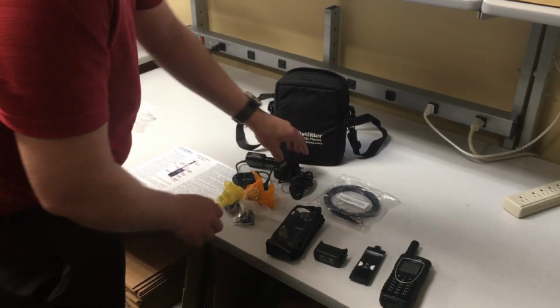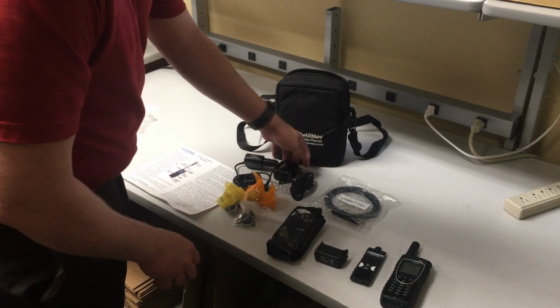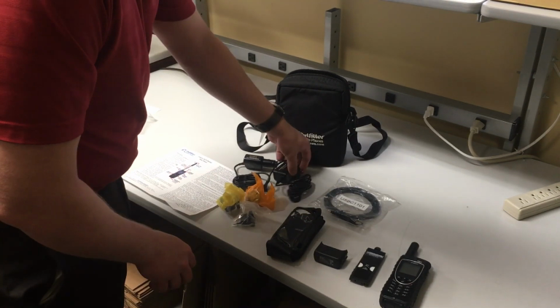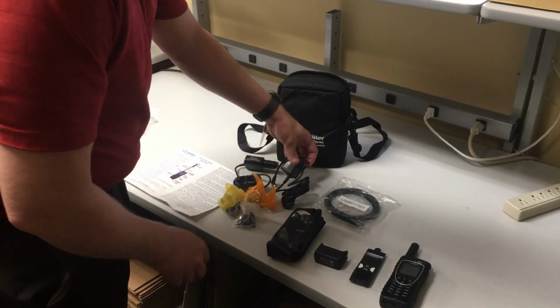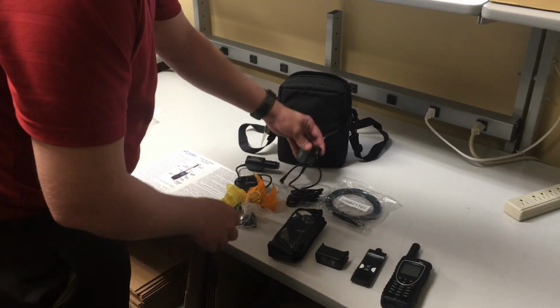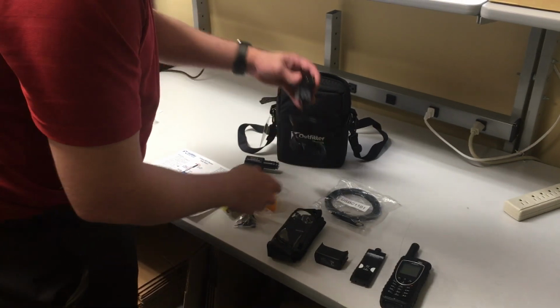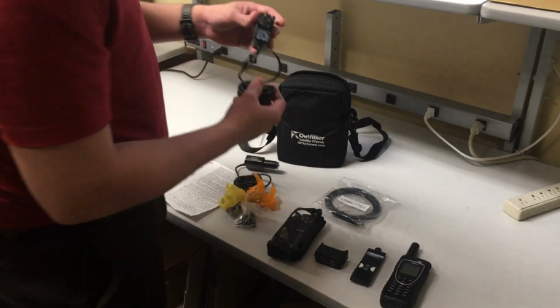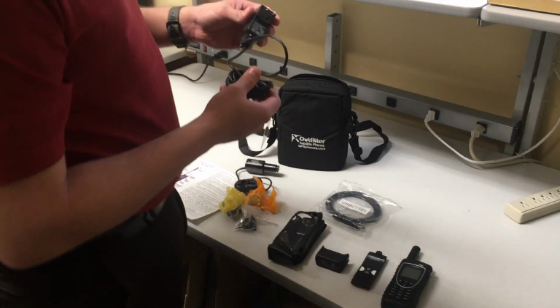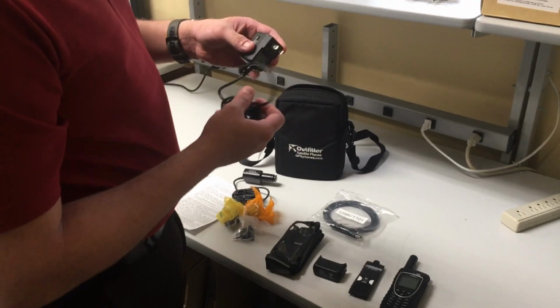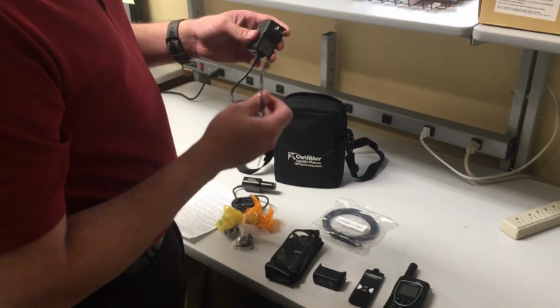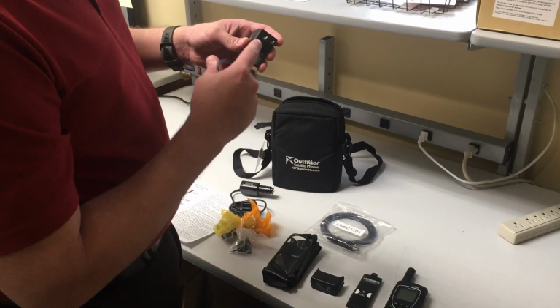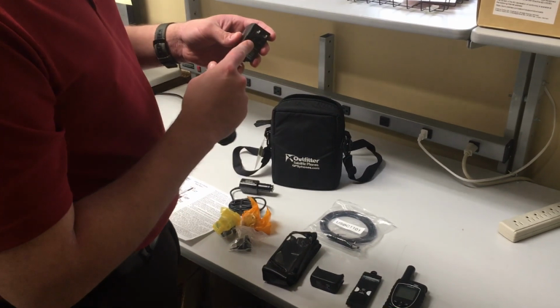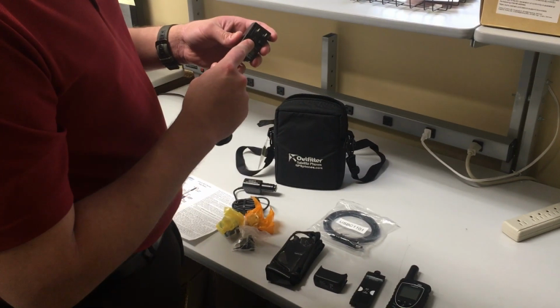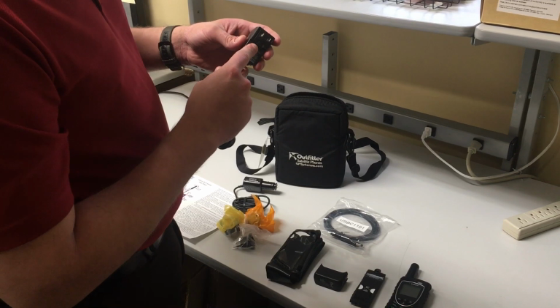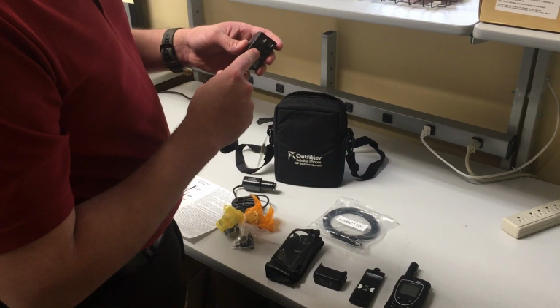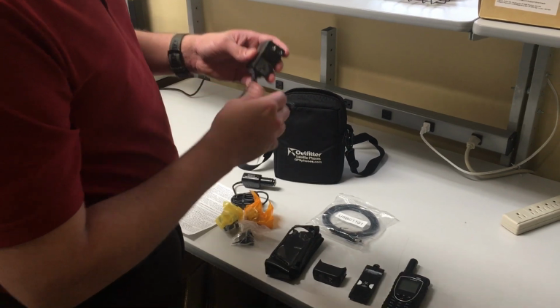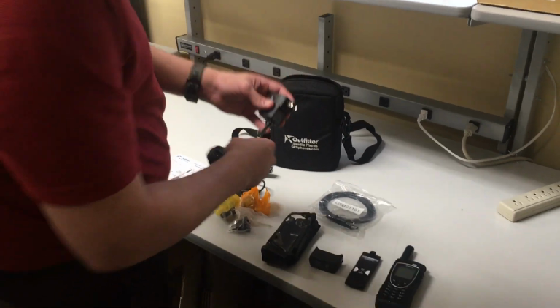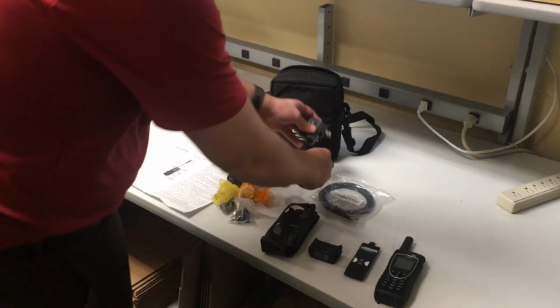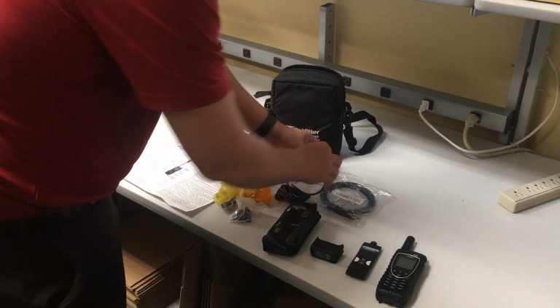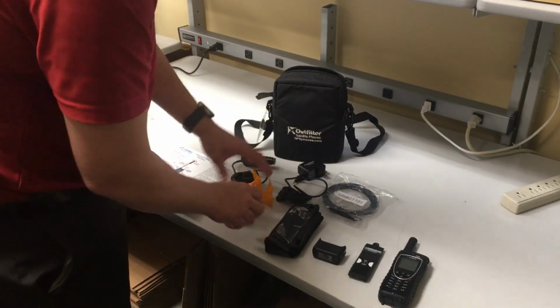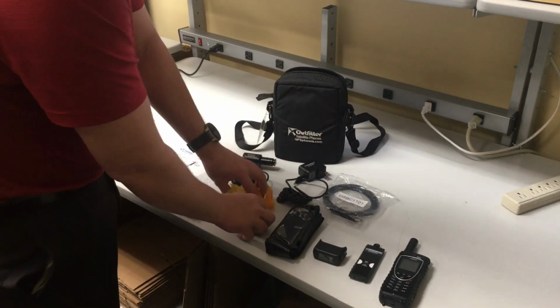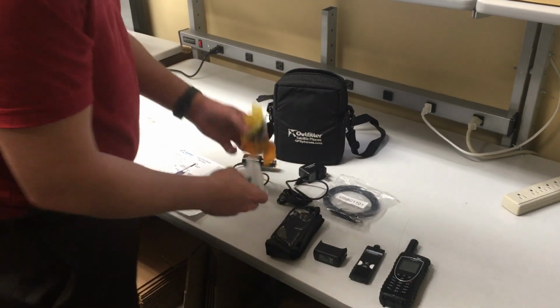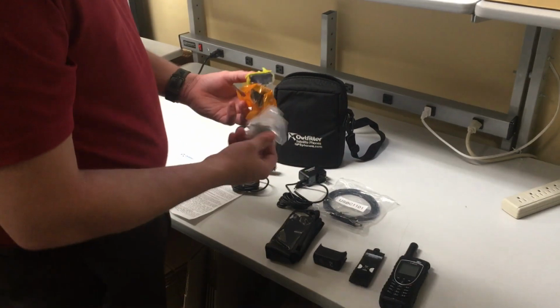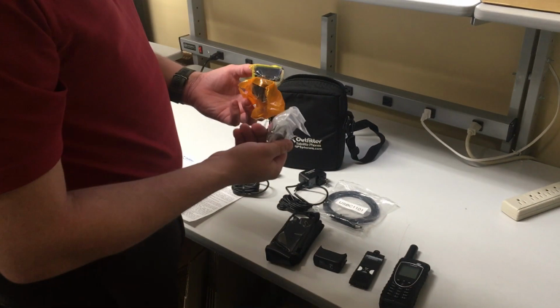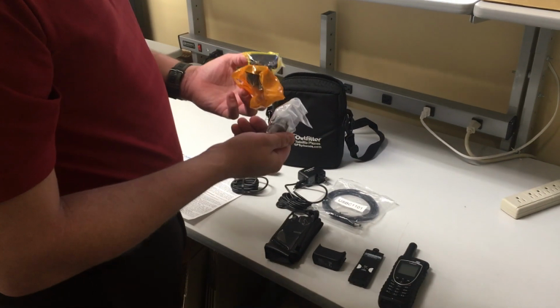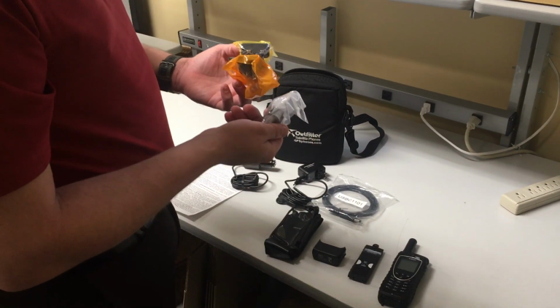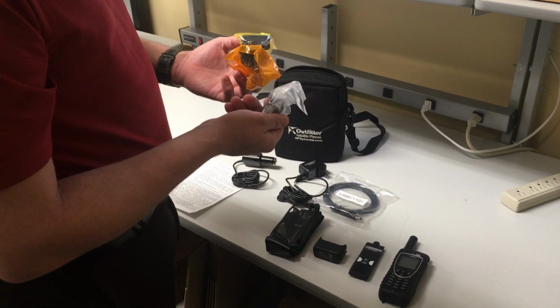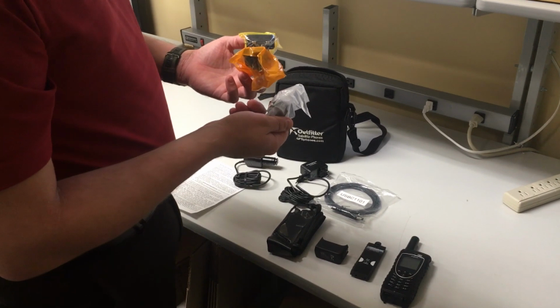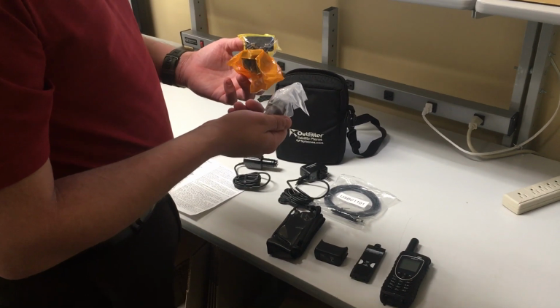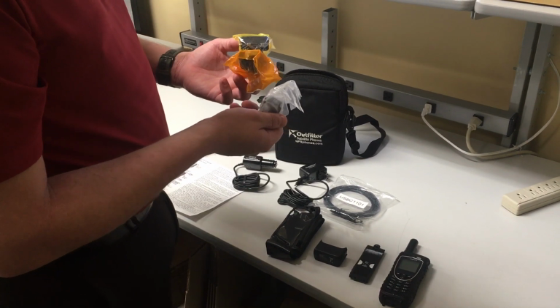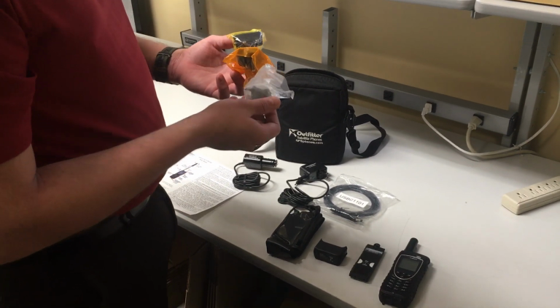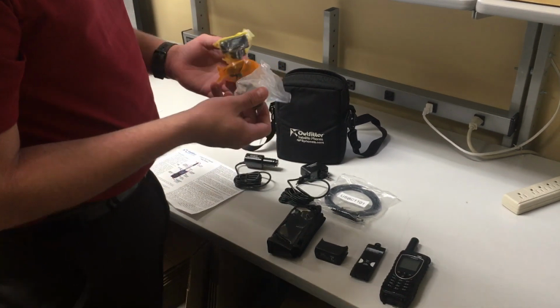Then you'll have your AC charger, and it's going to come pre-installed with the US piece on it already. With that you're going to have three more pieces that you can take internationally and use depending on where you're located.